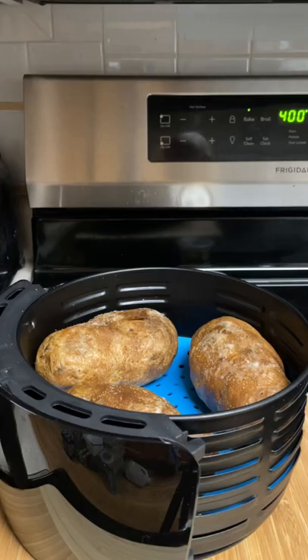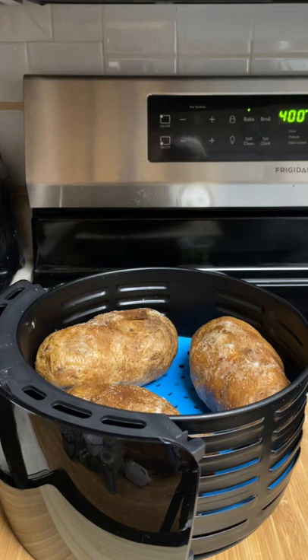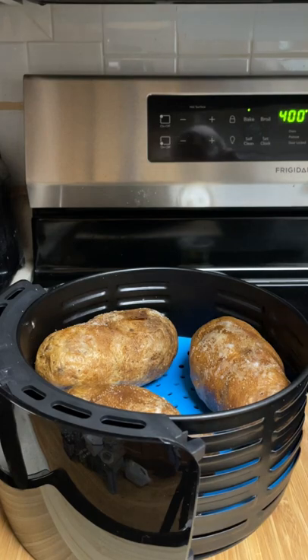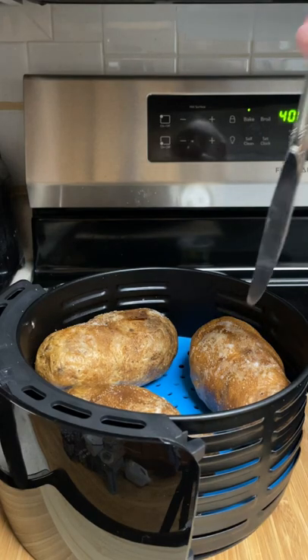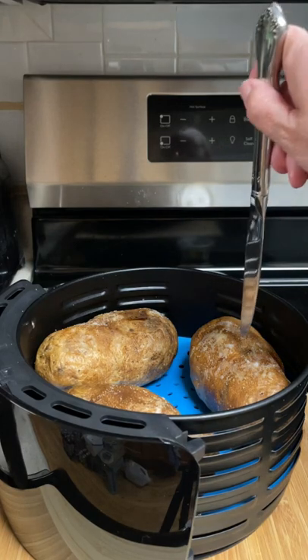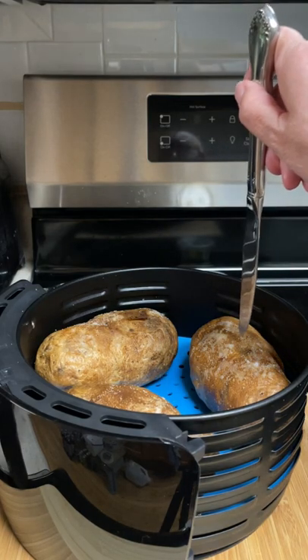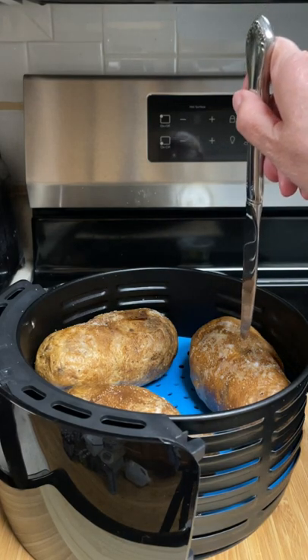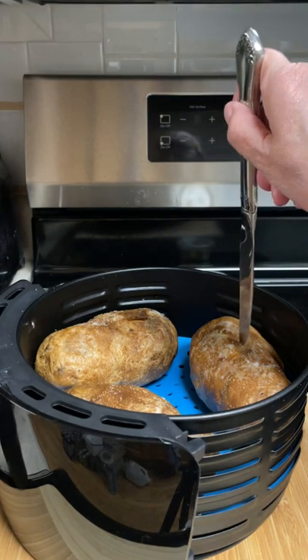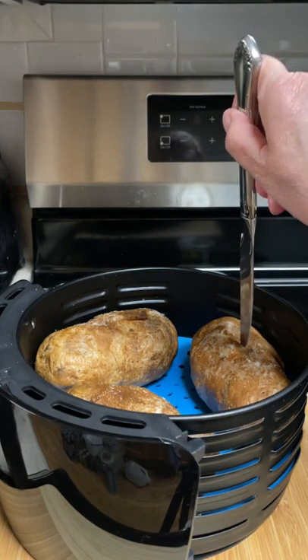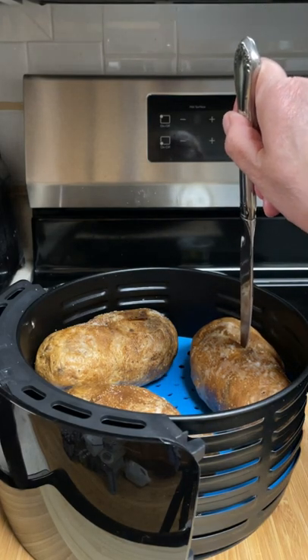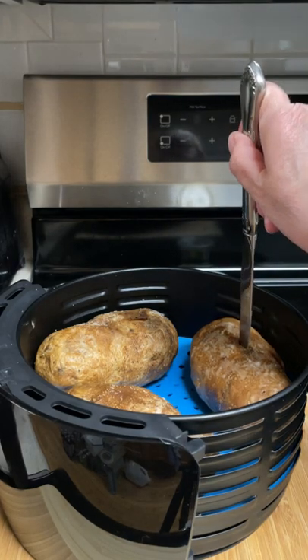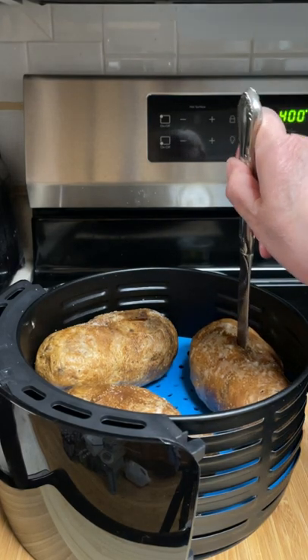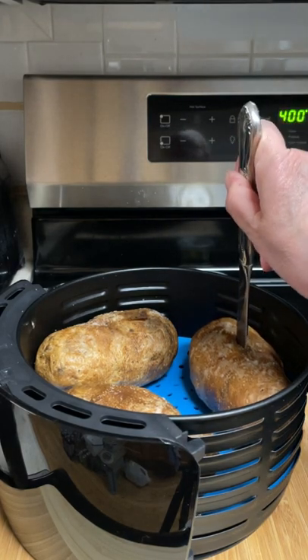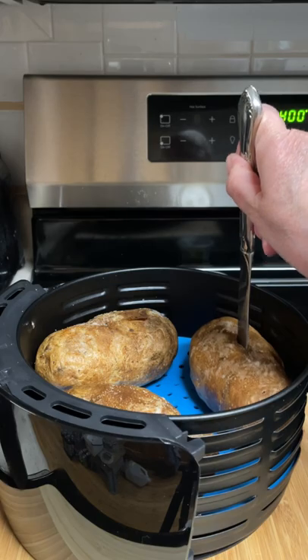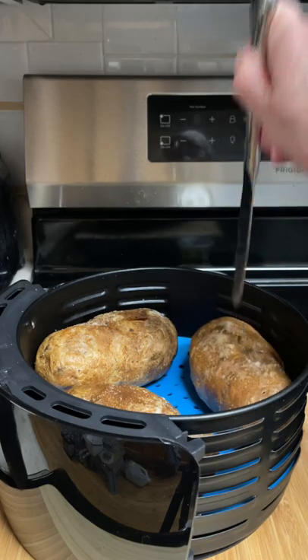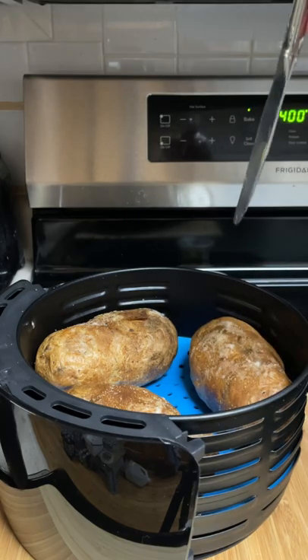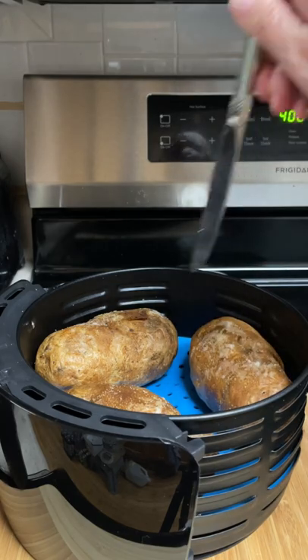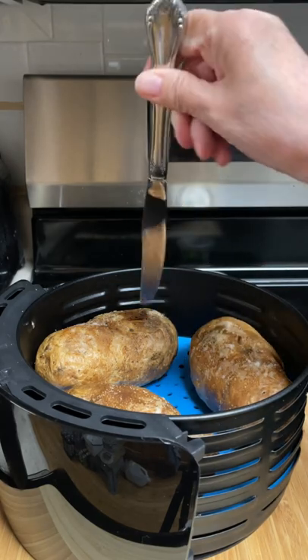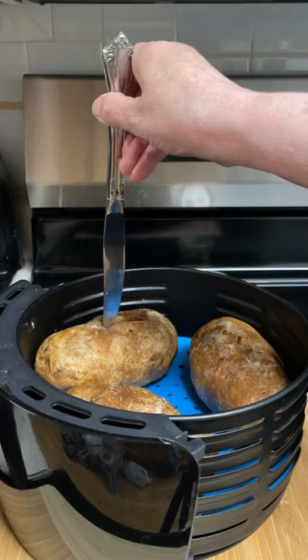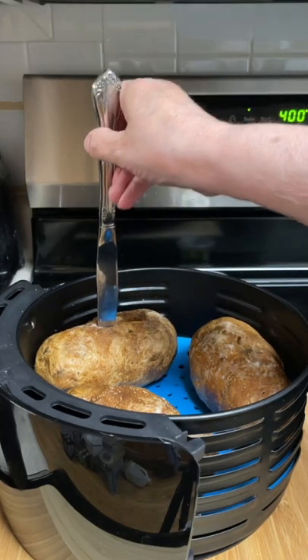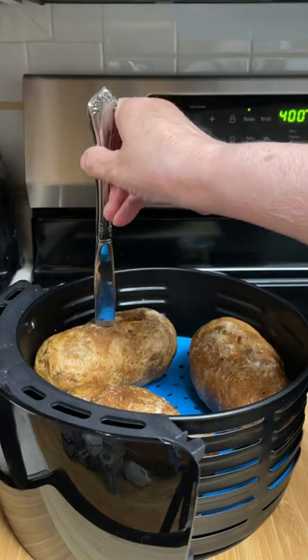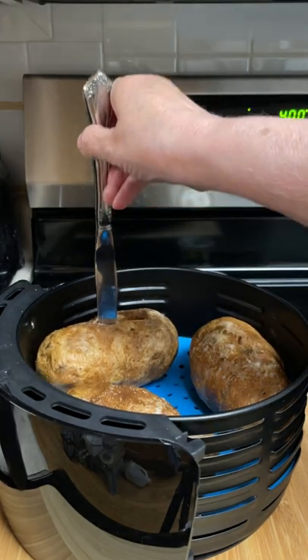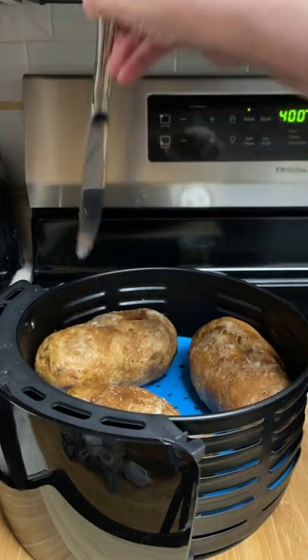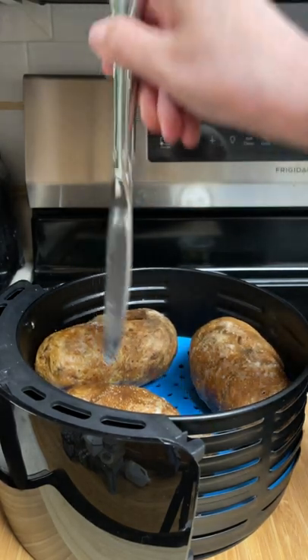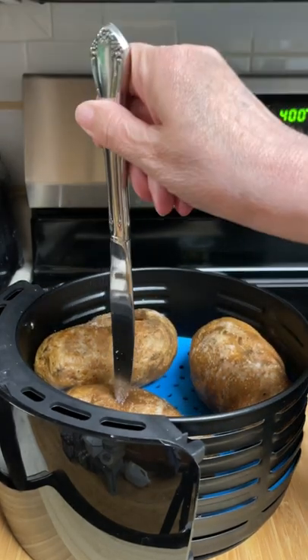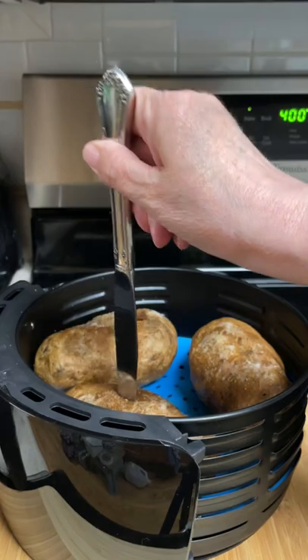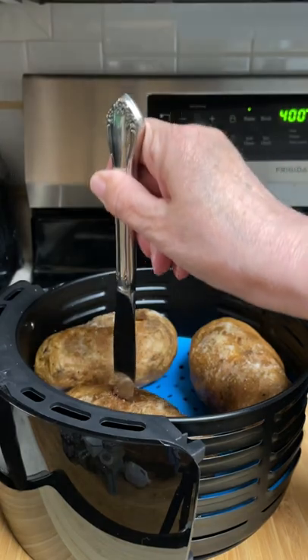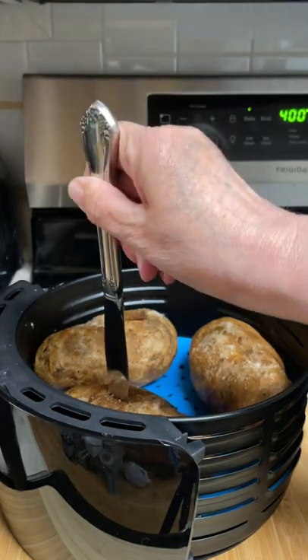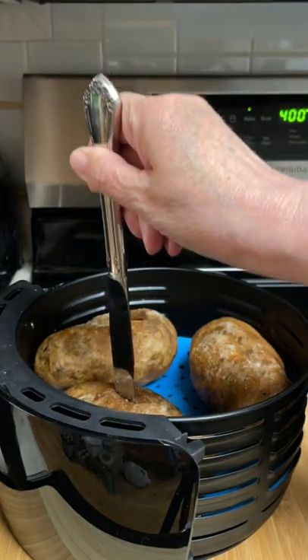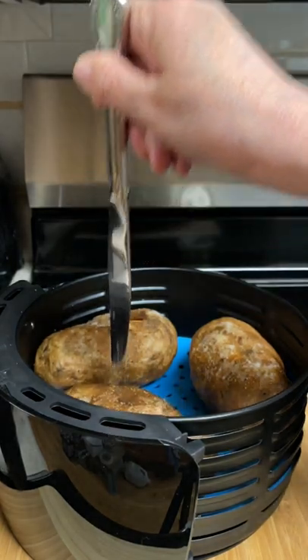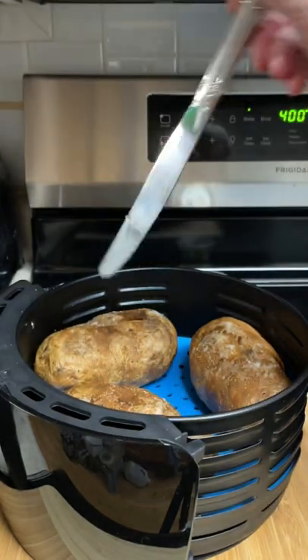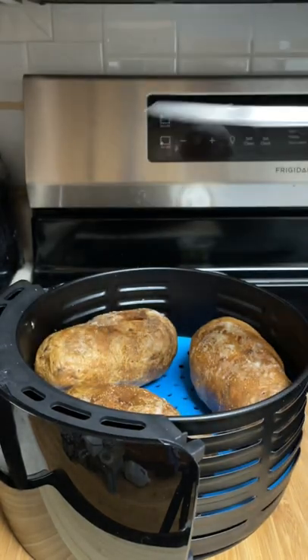To check if it is done, stick a knife in the center. If it goes in and comes out real easily, it is done. If it sticks, you need to put it back in for five to fifteen more minutes.